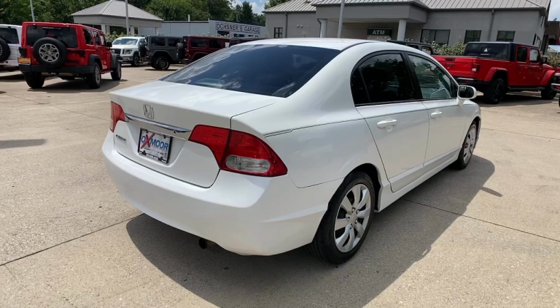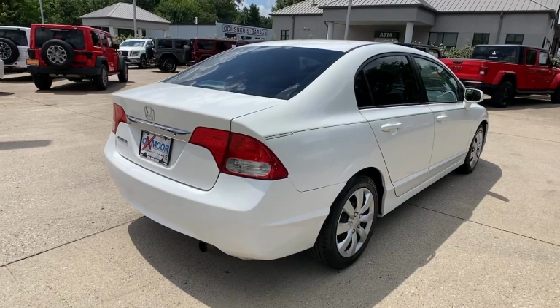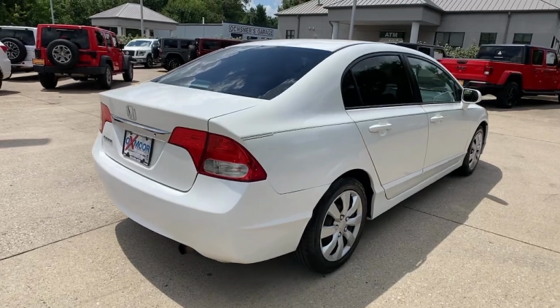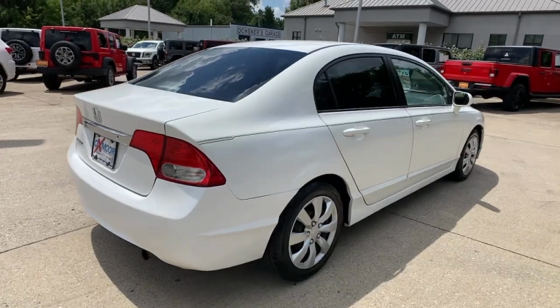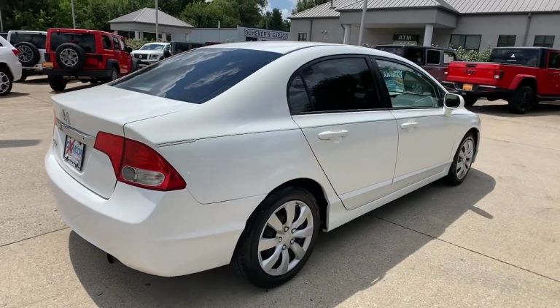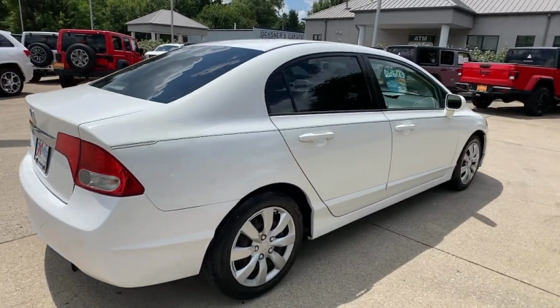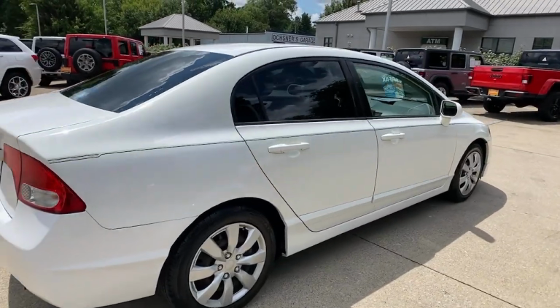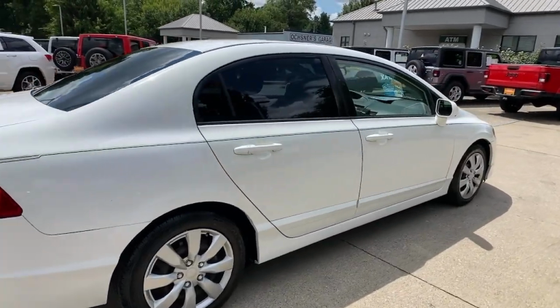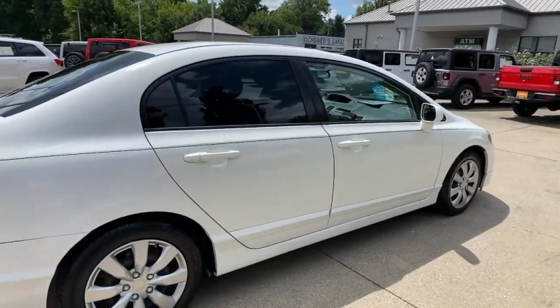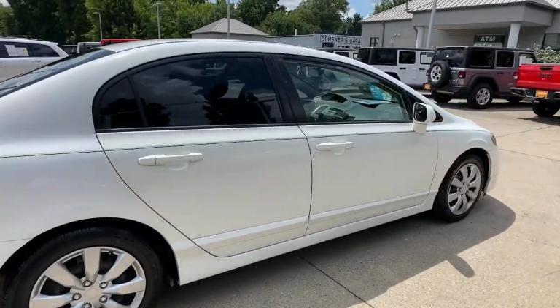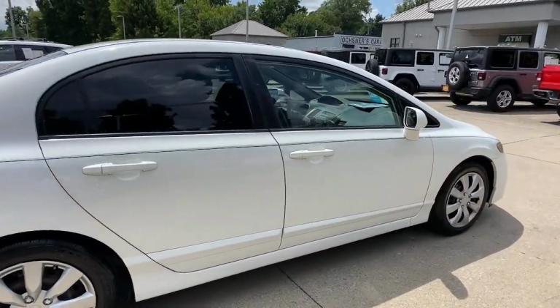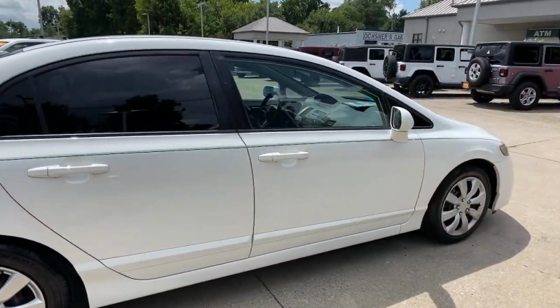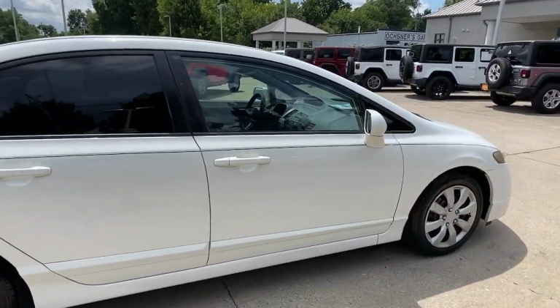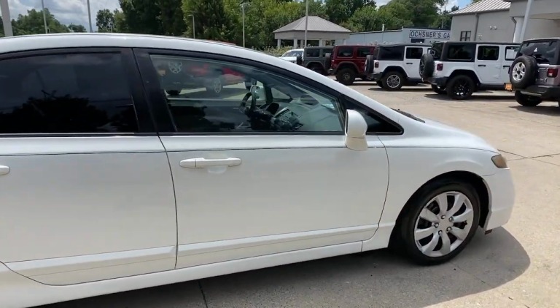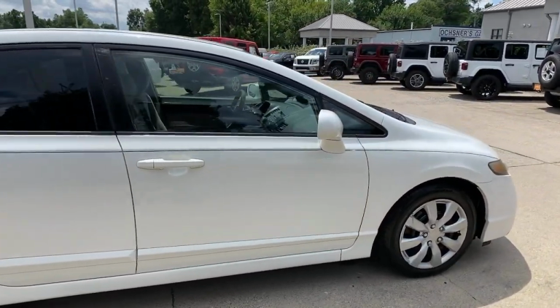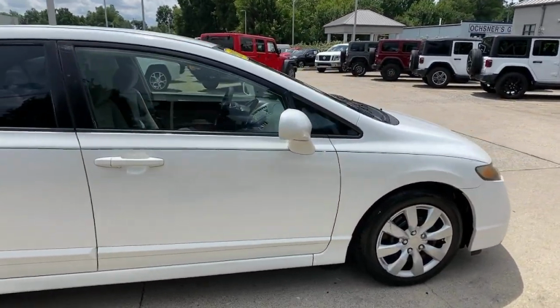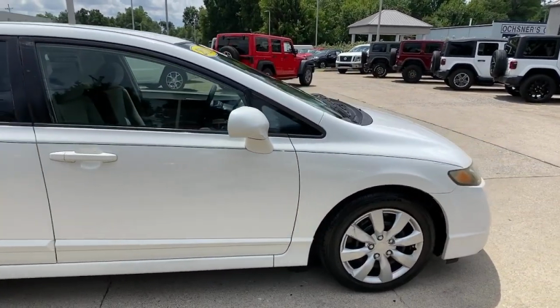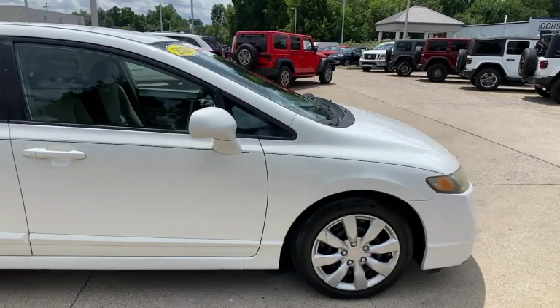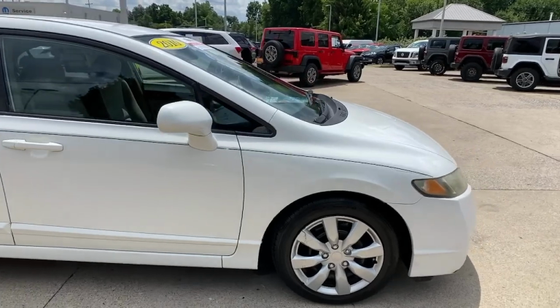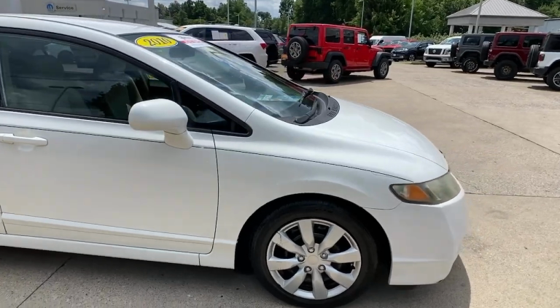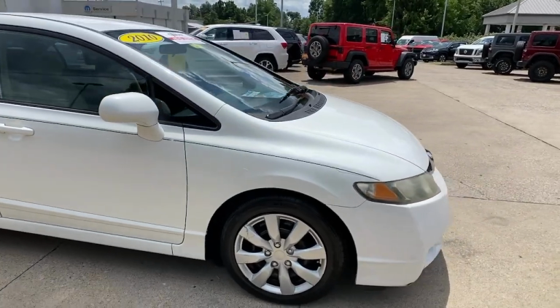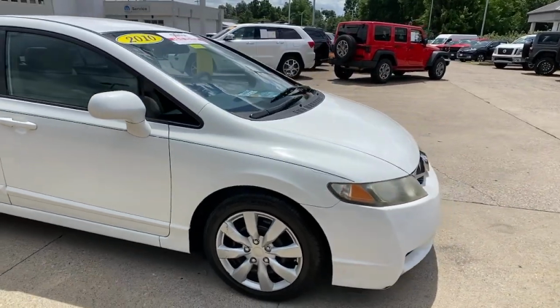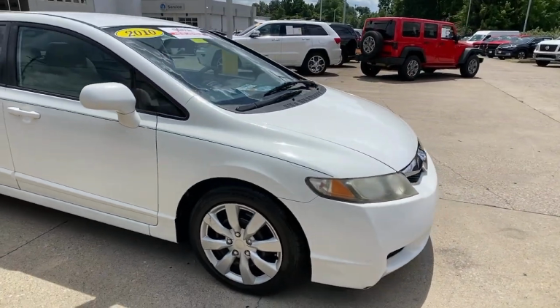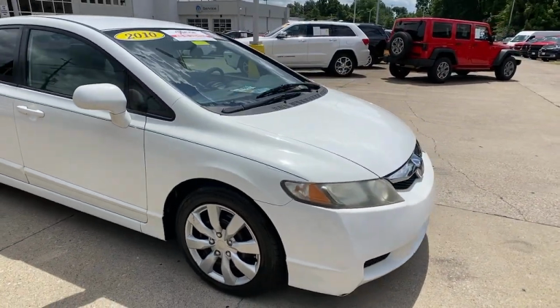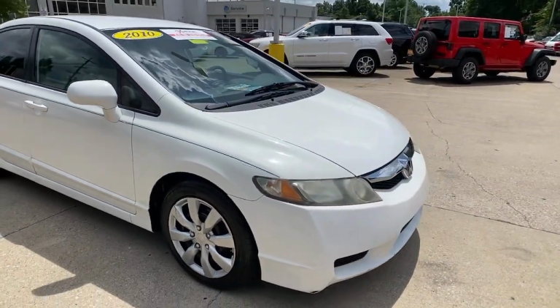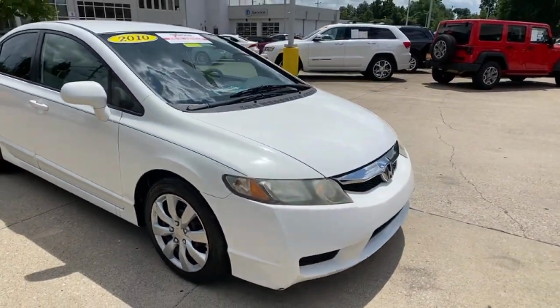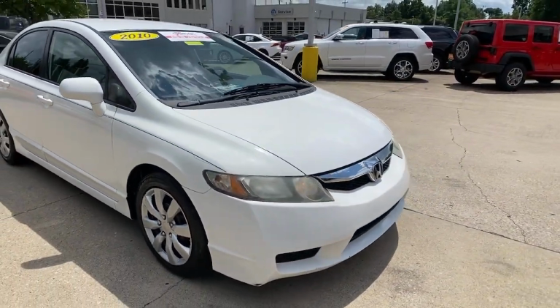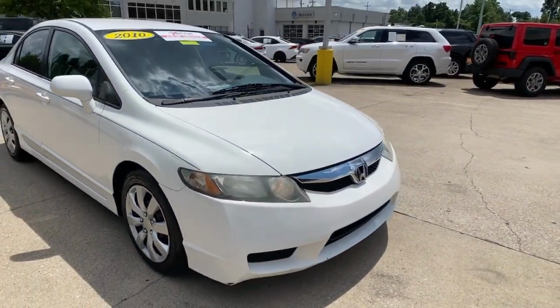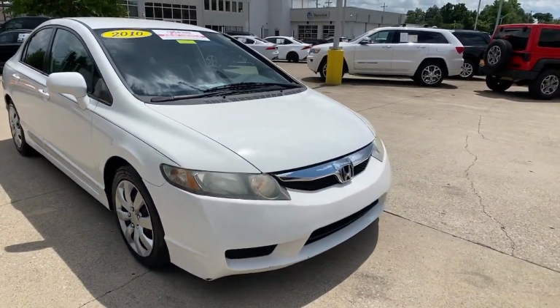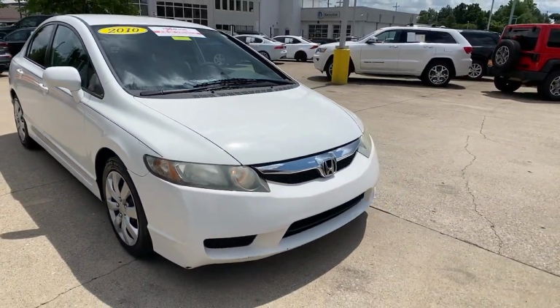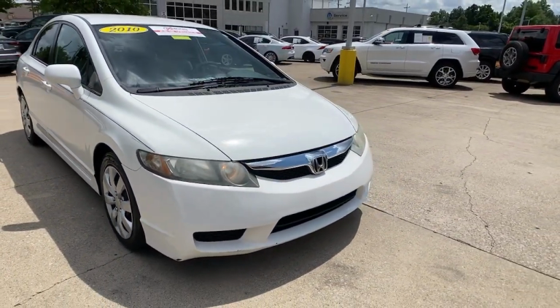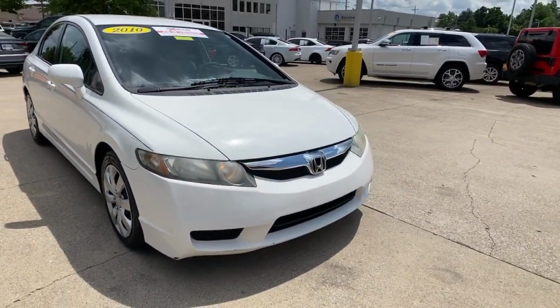Enjoy the view of this 2010 Honda Civic. With less than 150,000 miles on the odometer, this vehicle stands out from the rest.